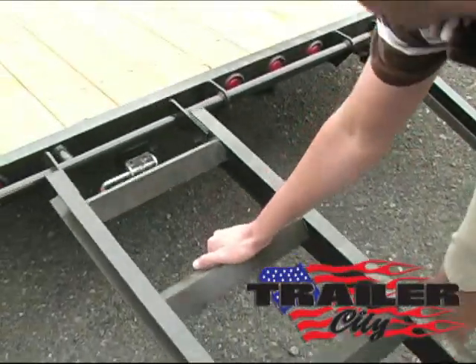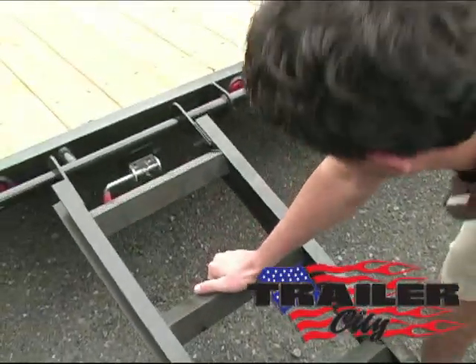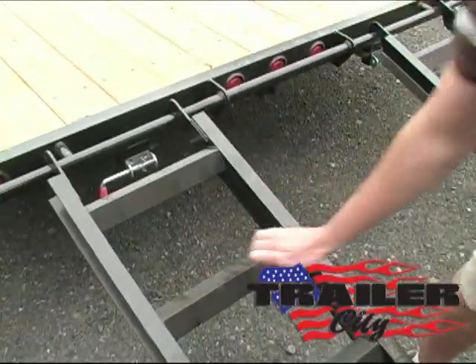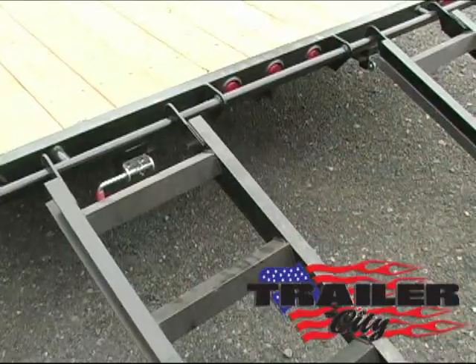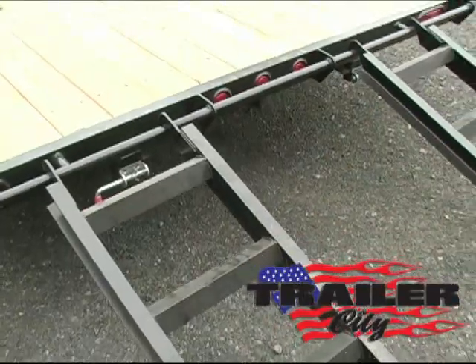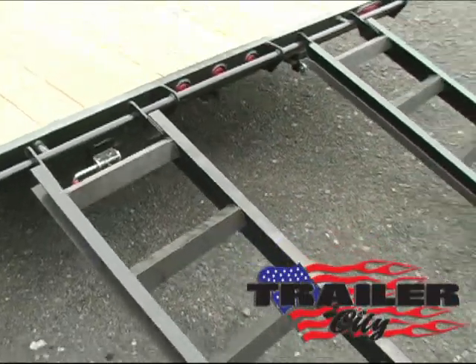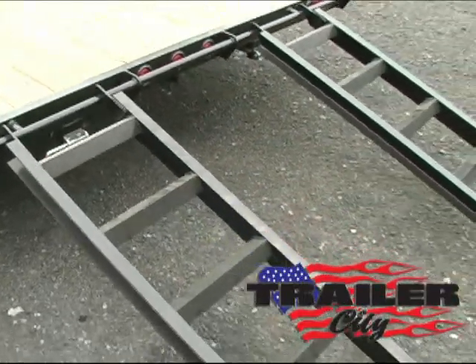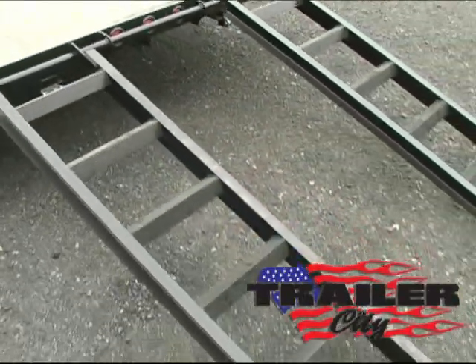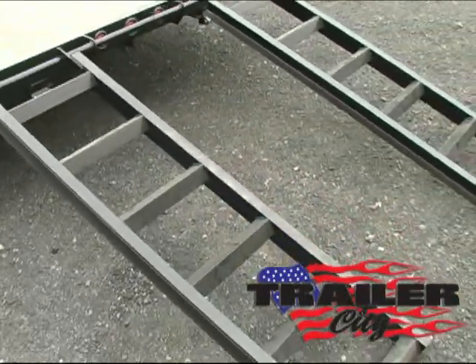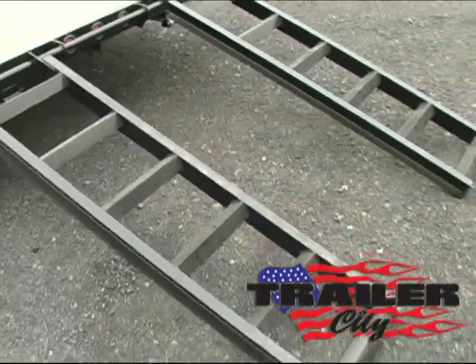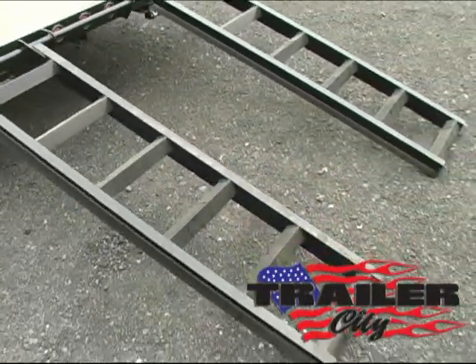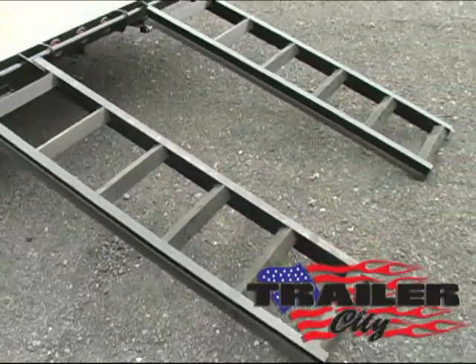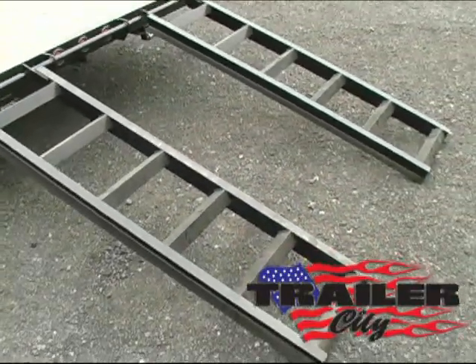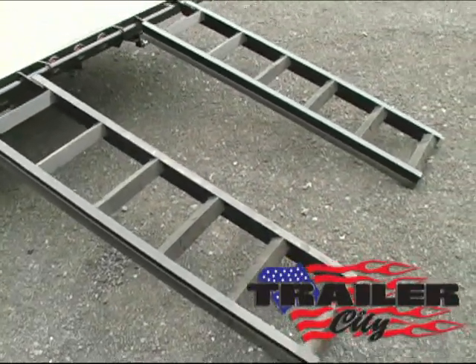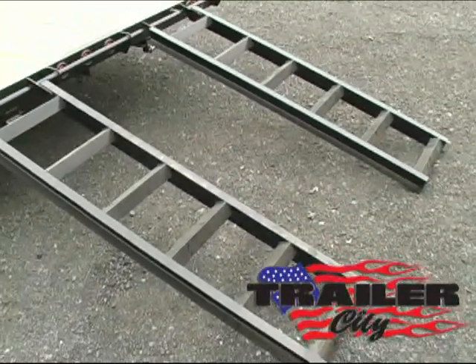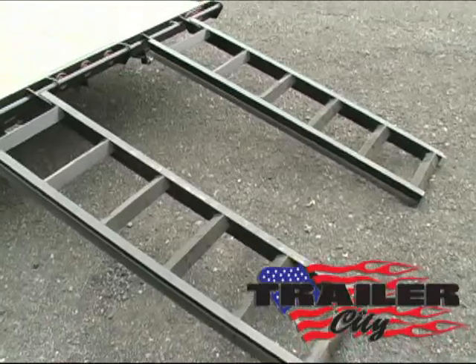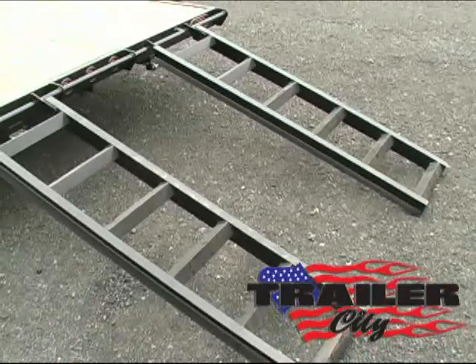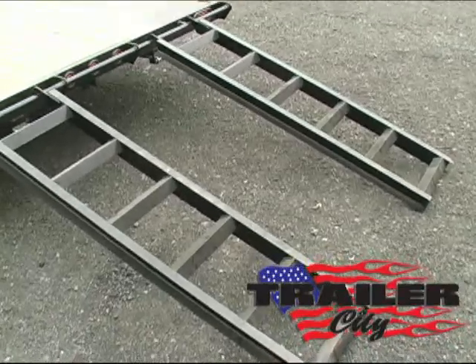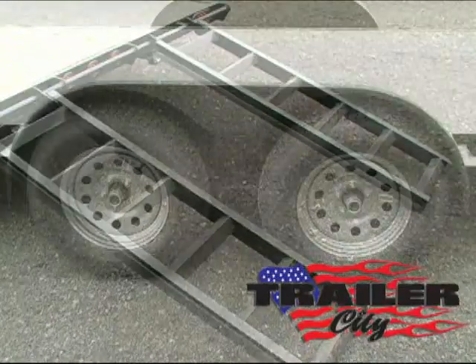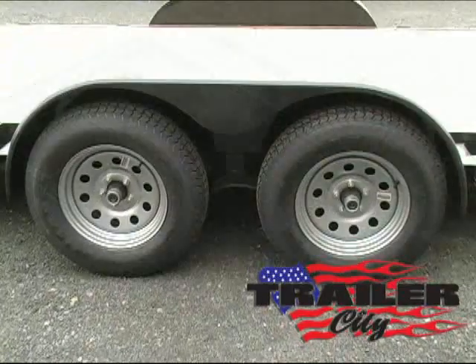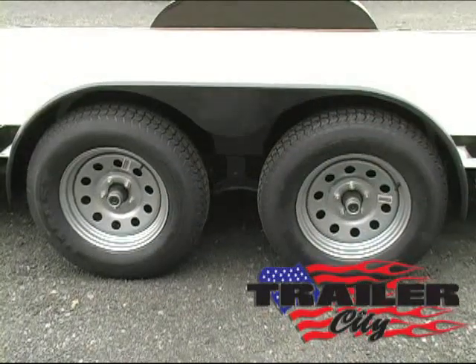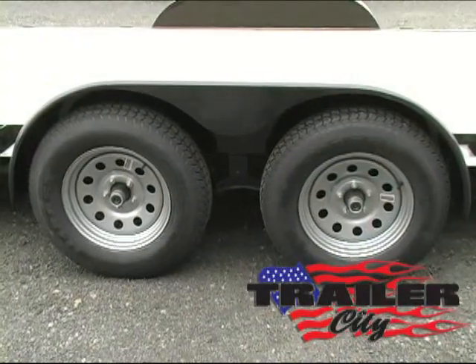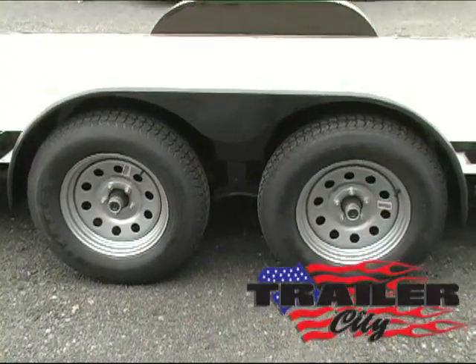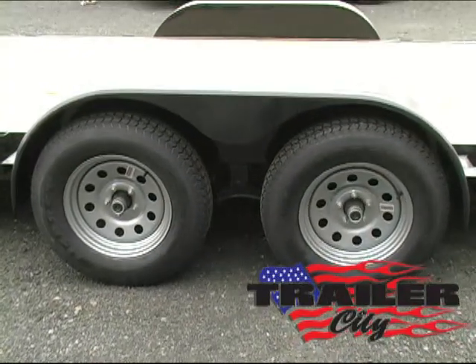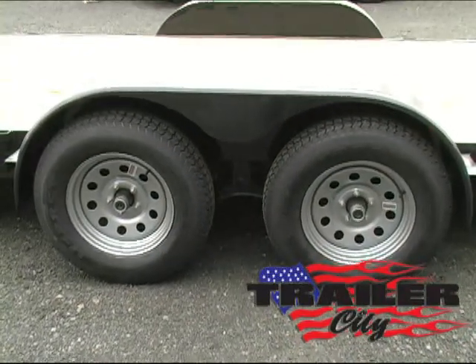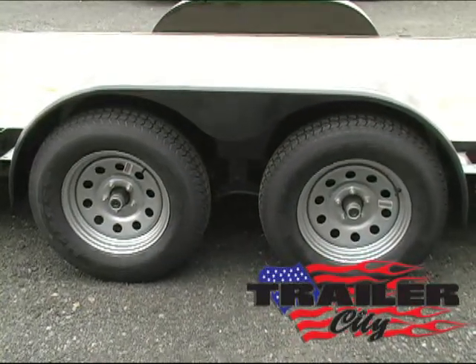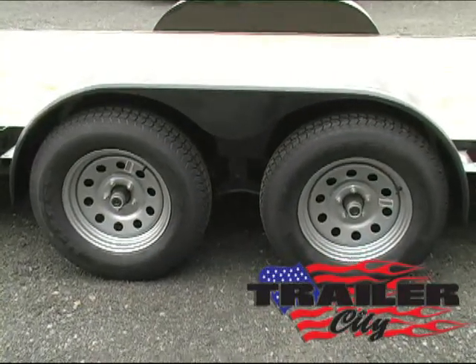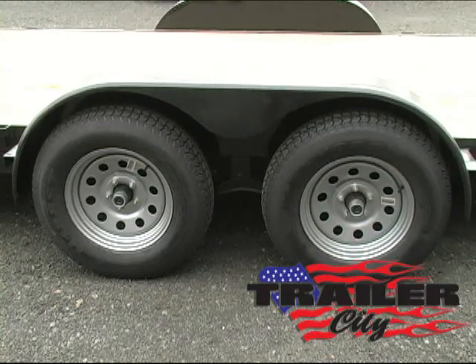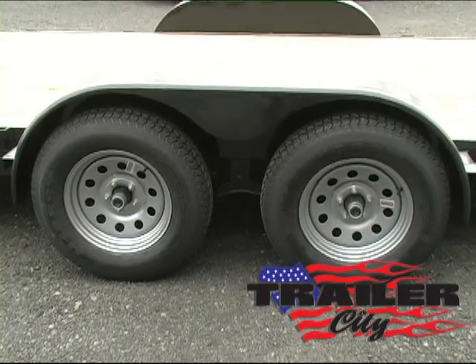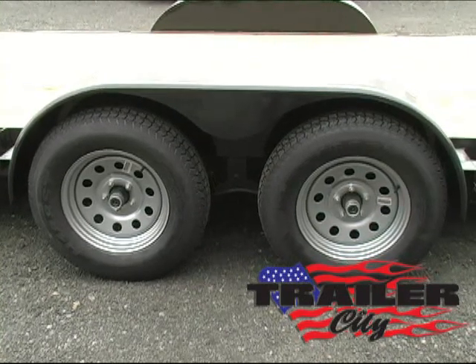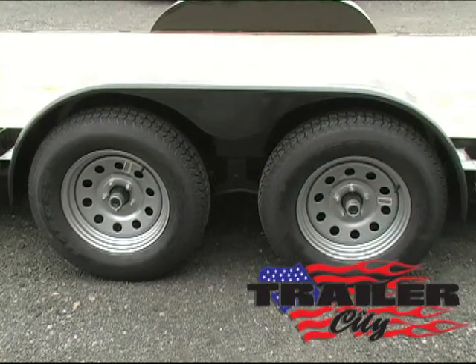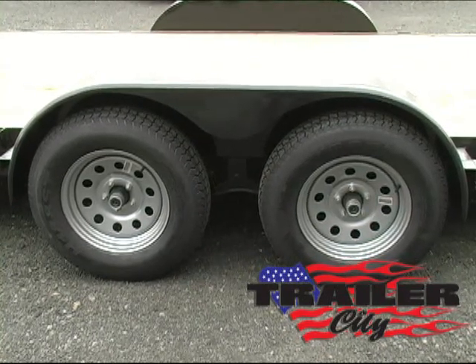5-foot-long adjustable-width pull-out ramps. Easy-lube axles with electric brakes on both and 15-inch tires.